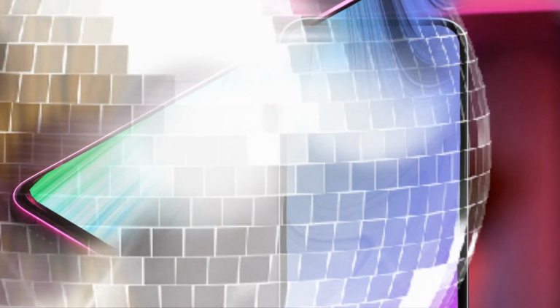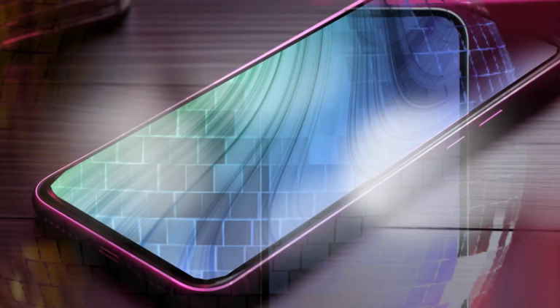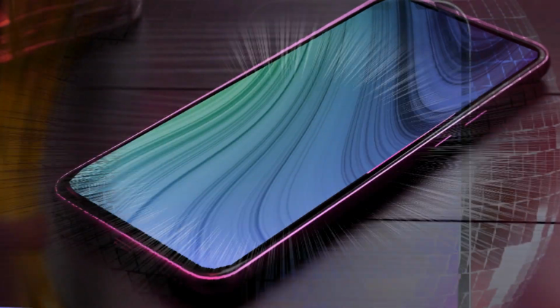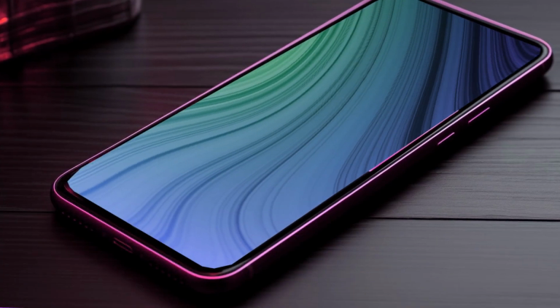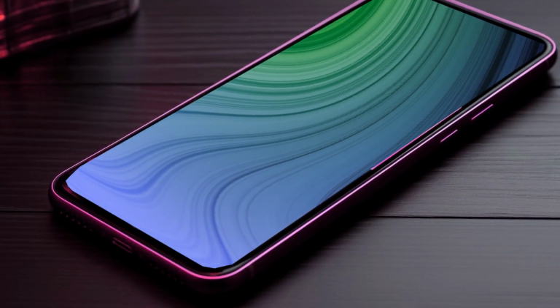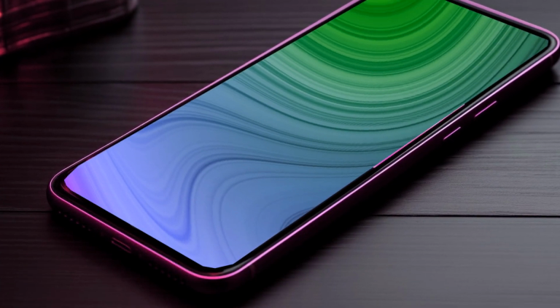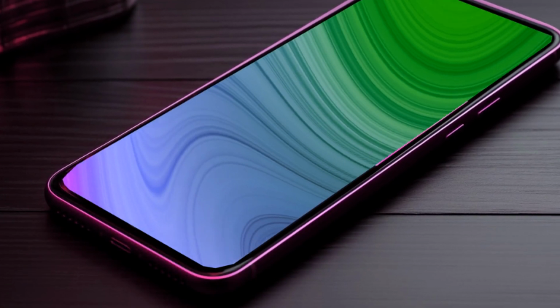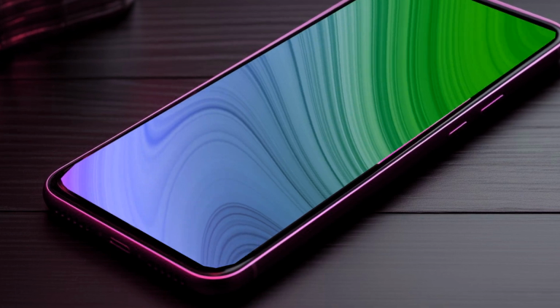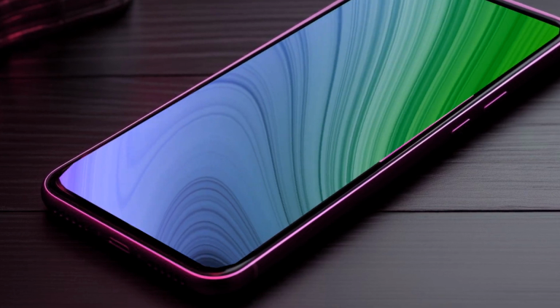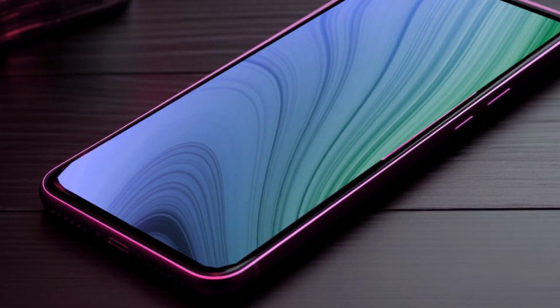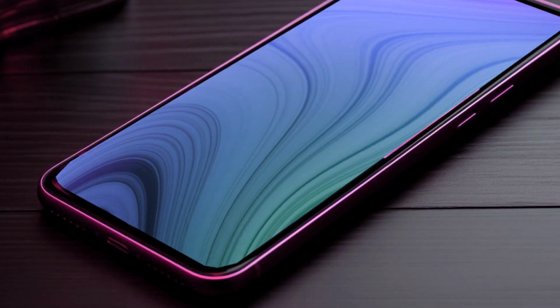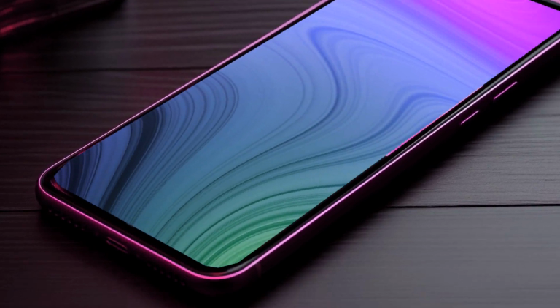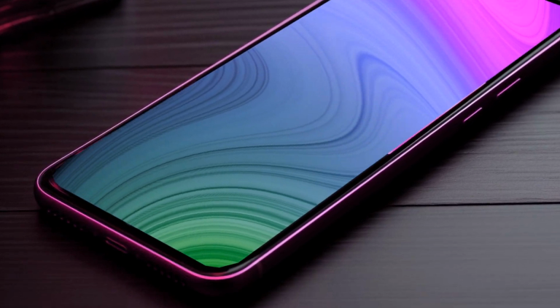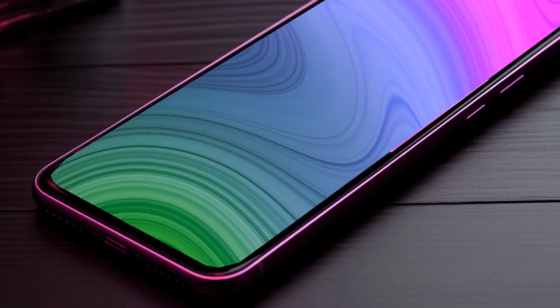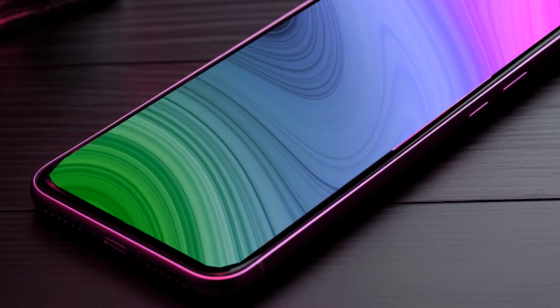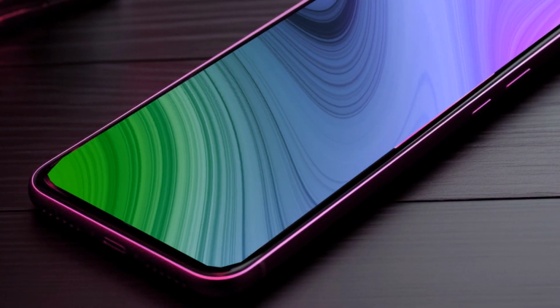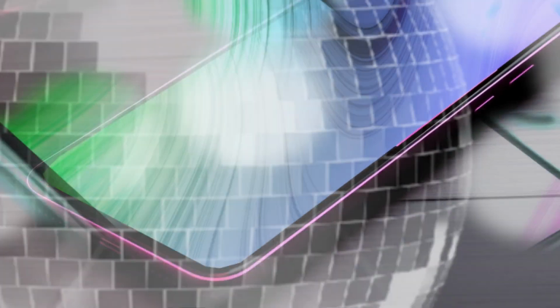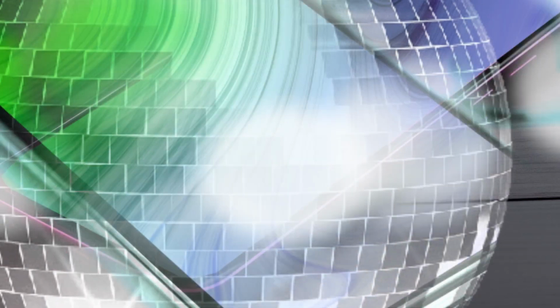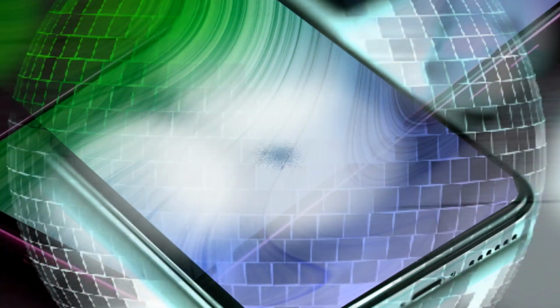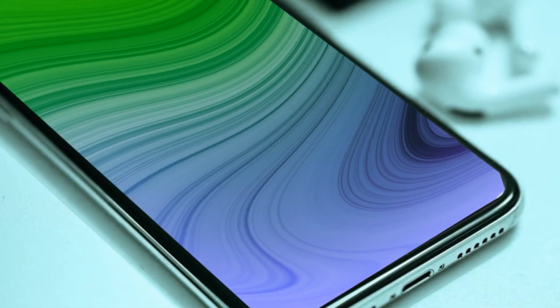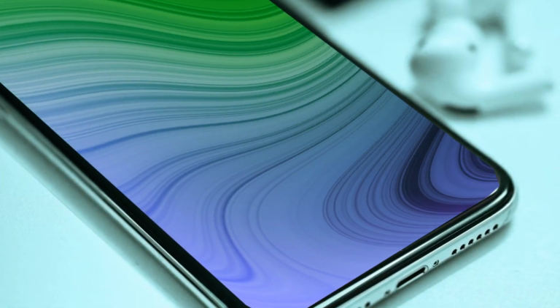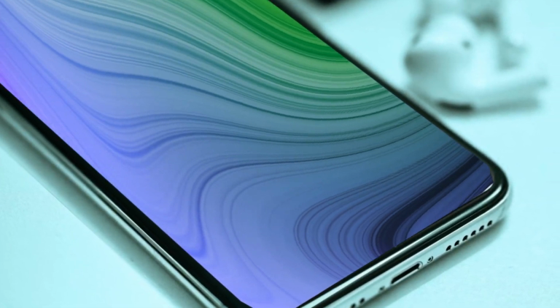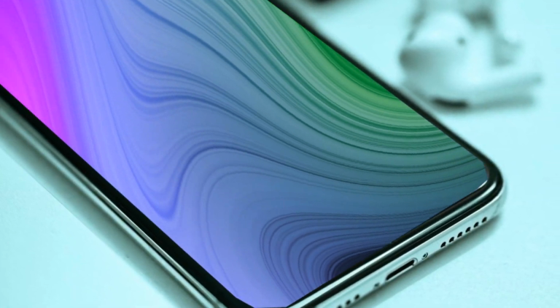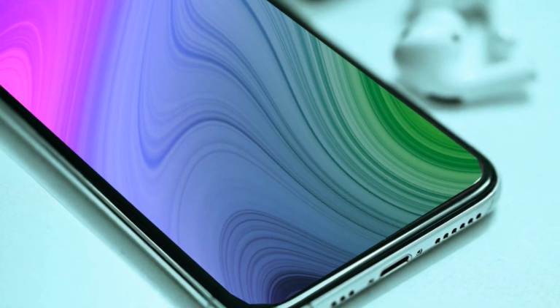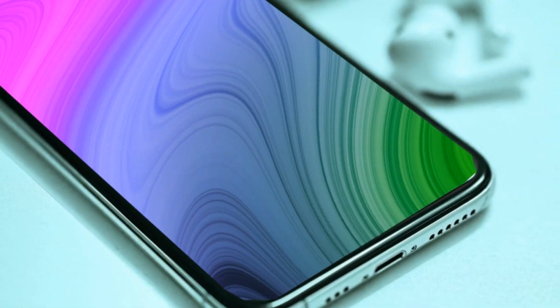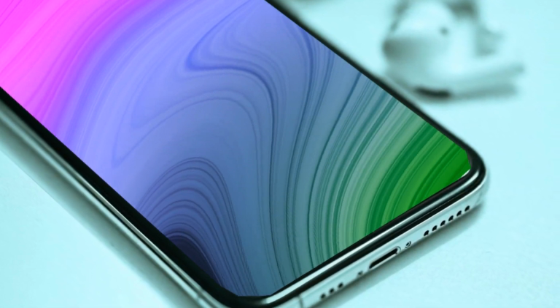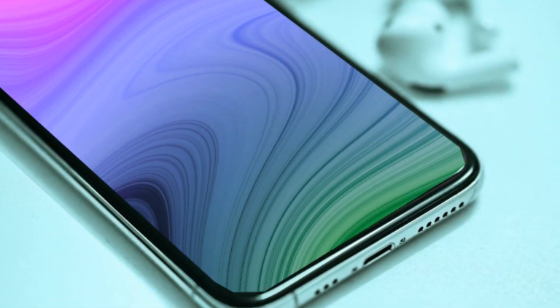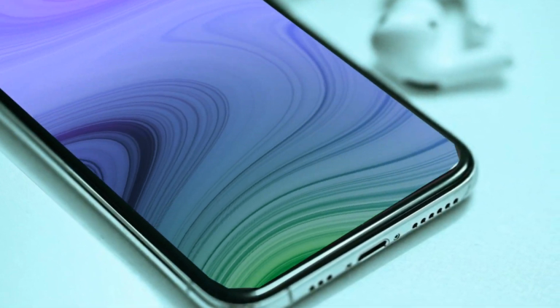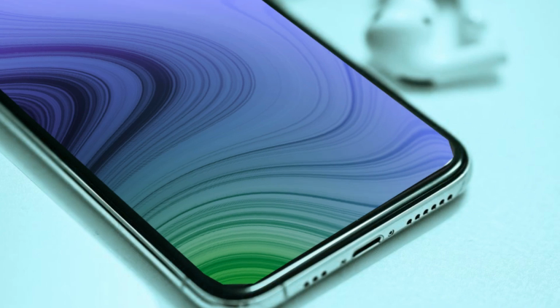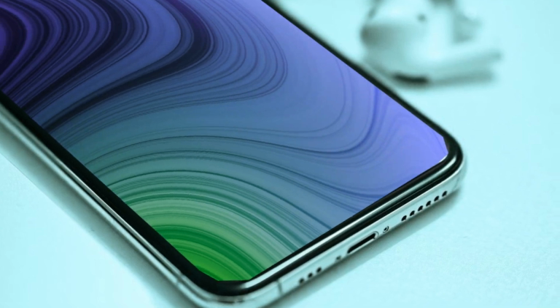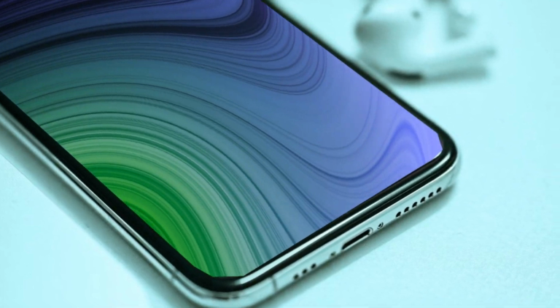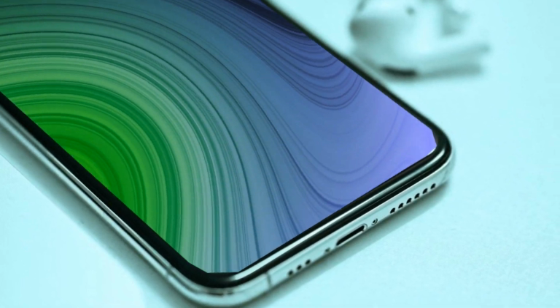As we conclude this exclusive first look at the iPhone SE4, the anticipation and excitement surrounding this upcoming device reach new heights. The combination of a revolutionary design, vibrant colors, and powerful internals positions the iPhone SE4 as a frontrunner in the ever-evolving smartphone landscape.